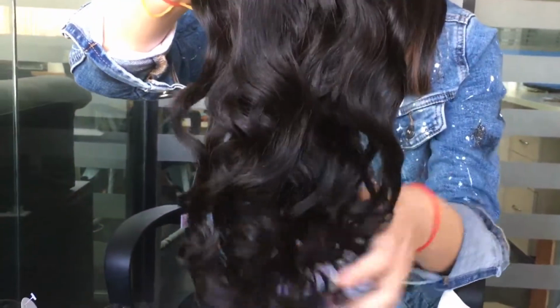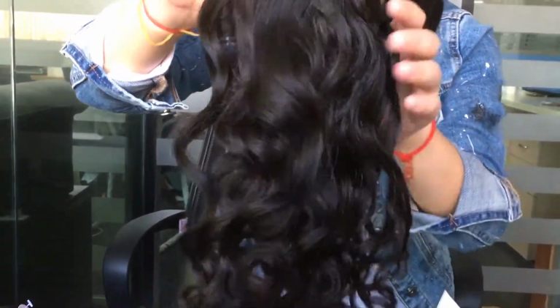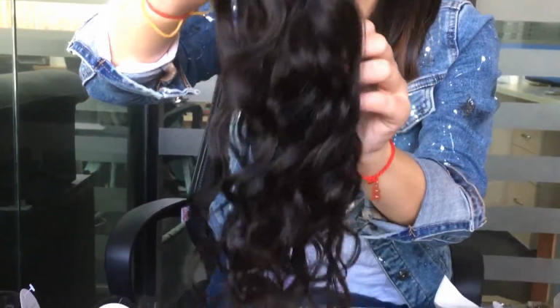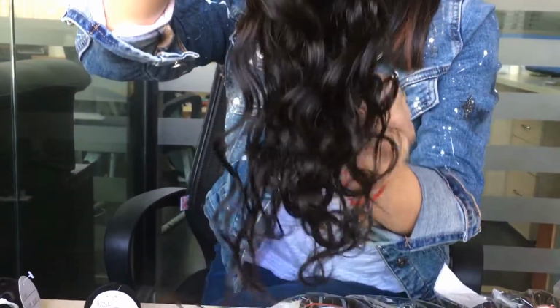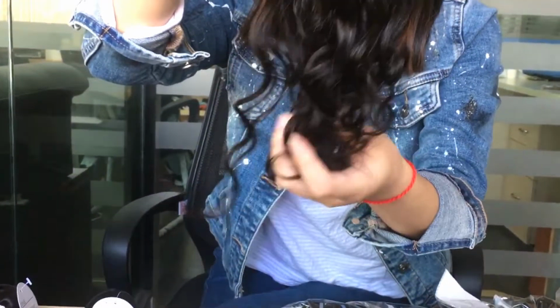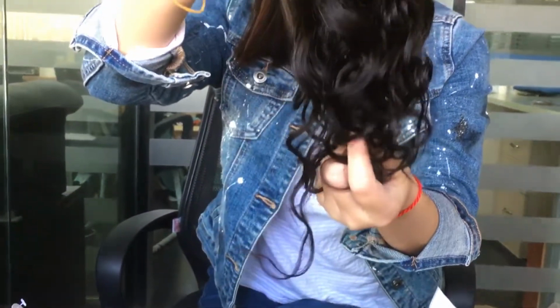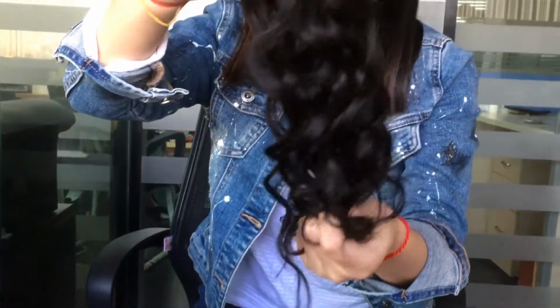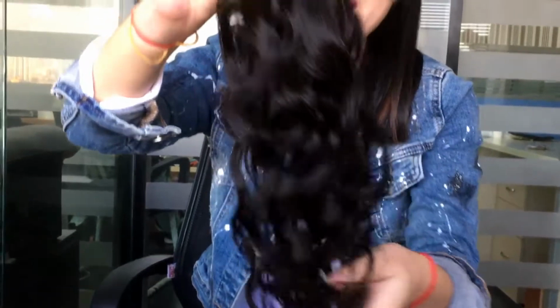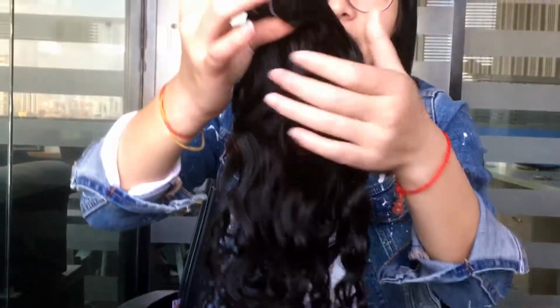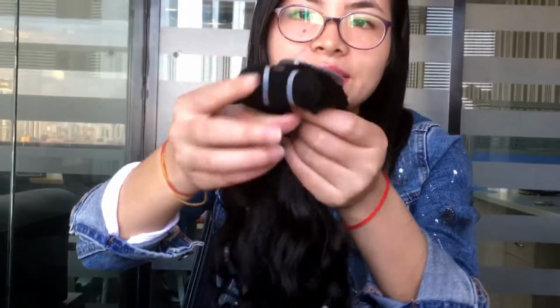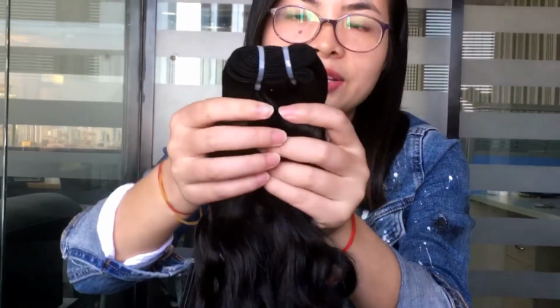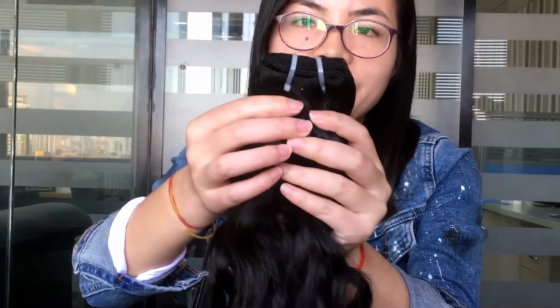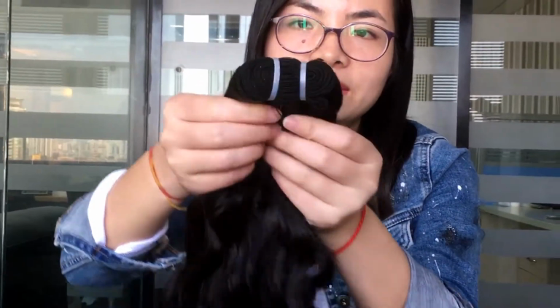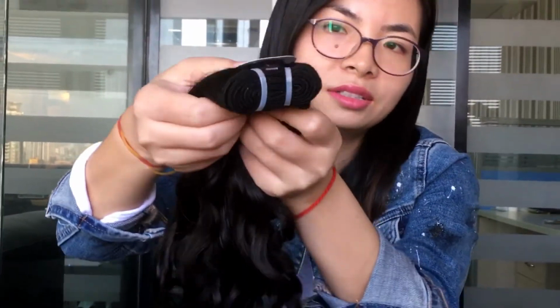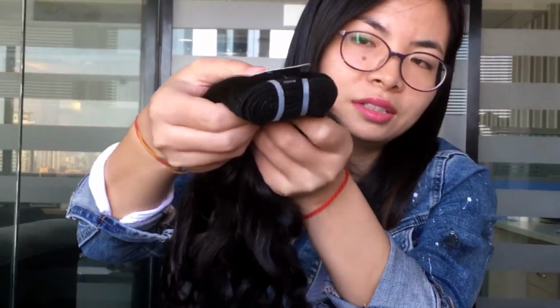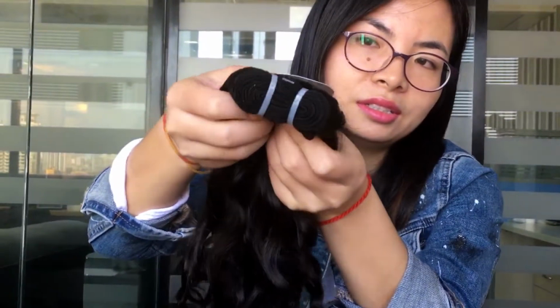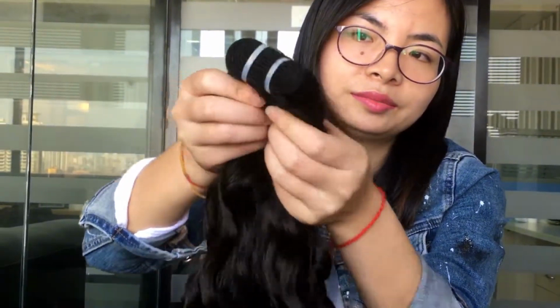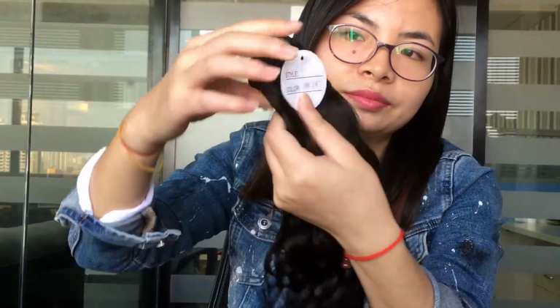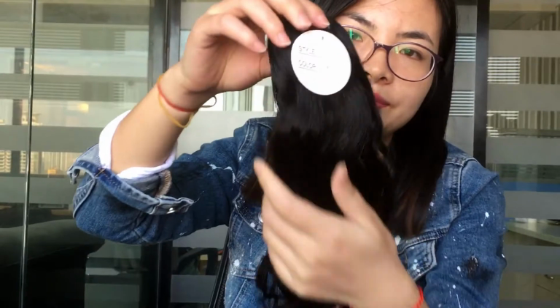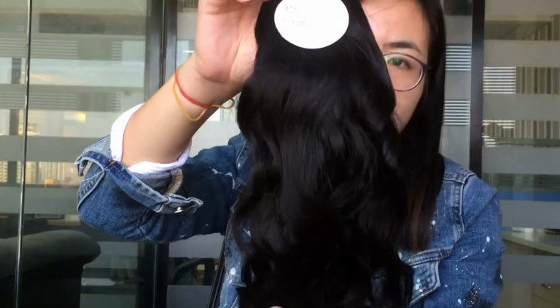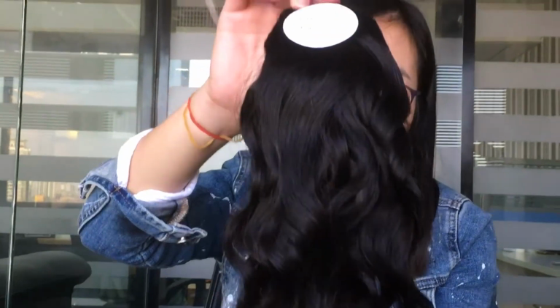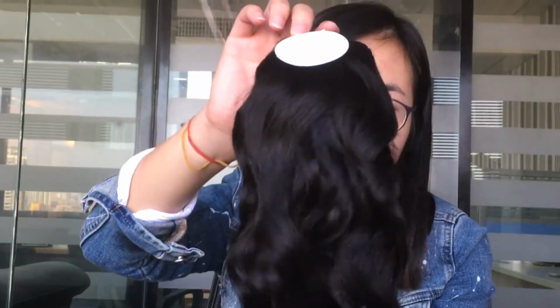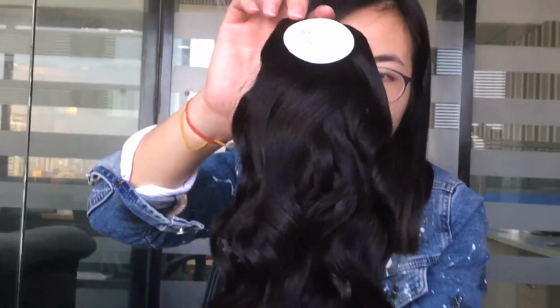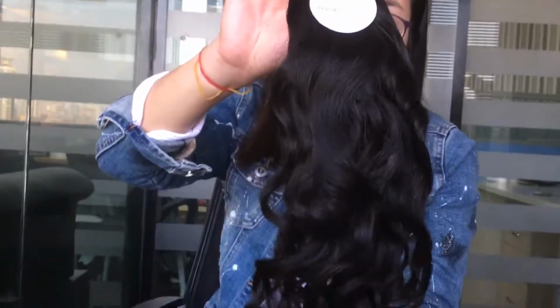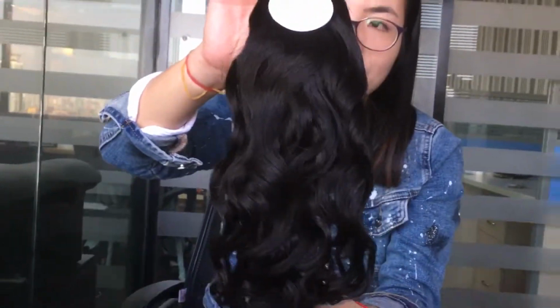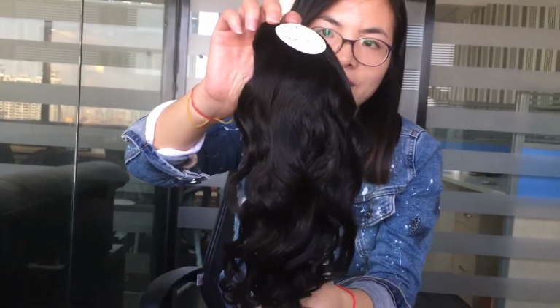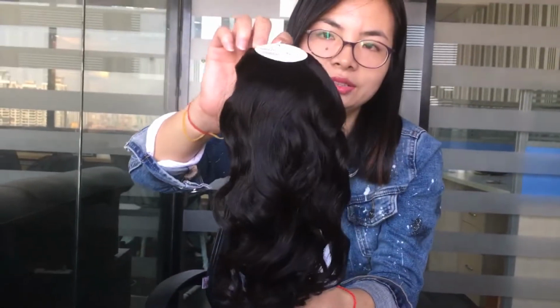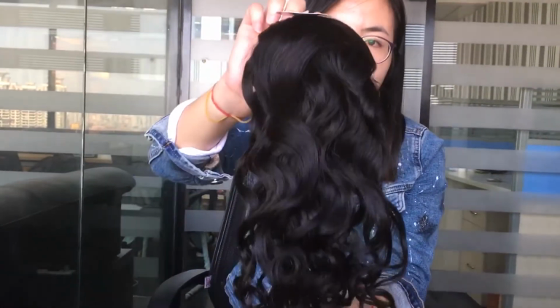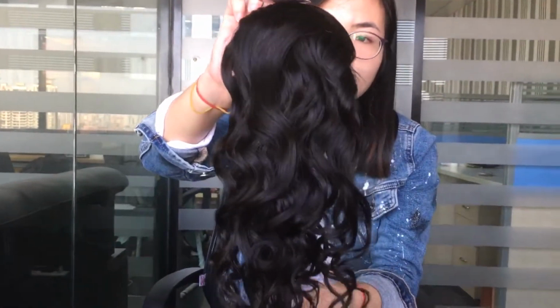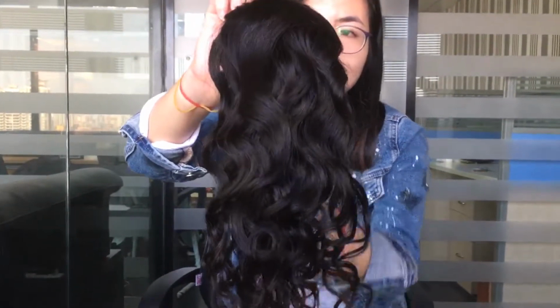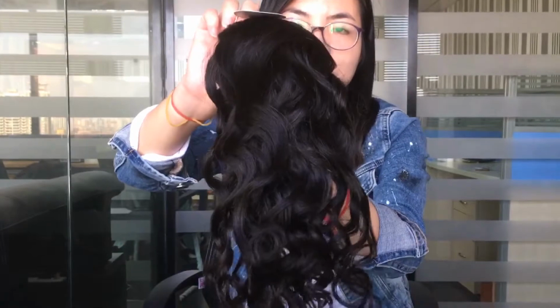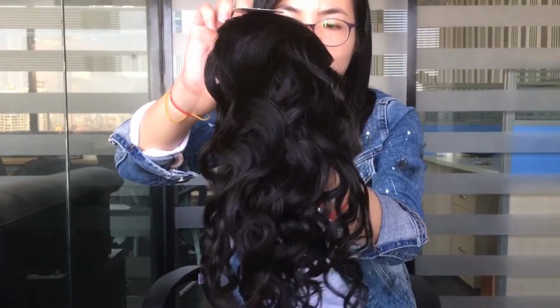It's packed like this wet. Okay, thank you.